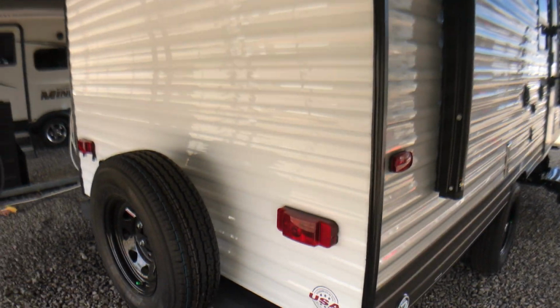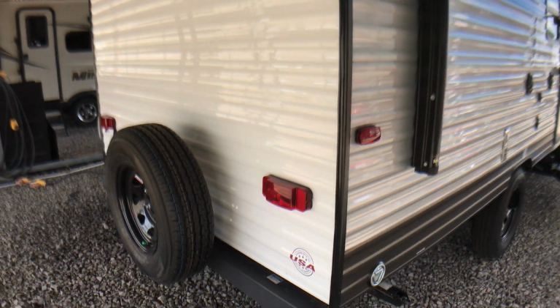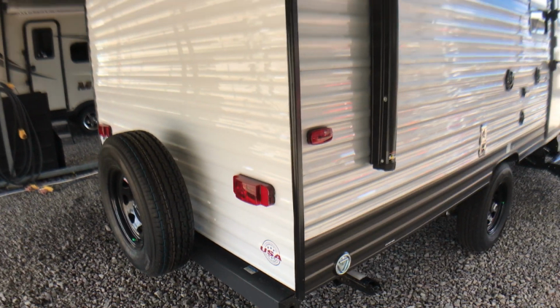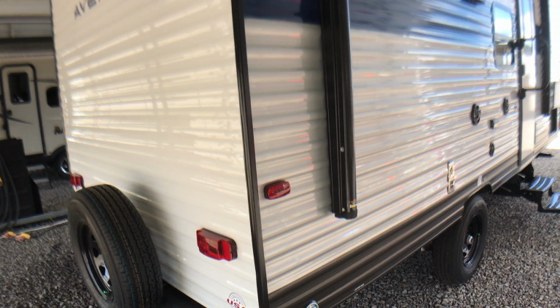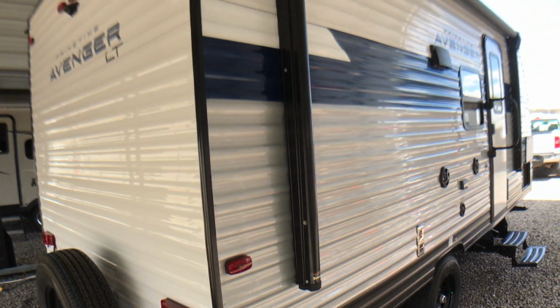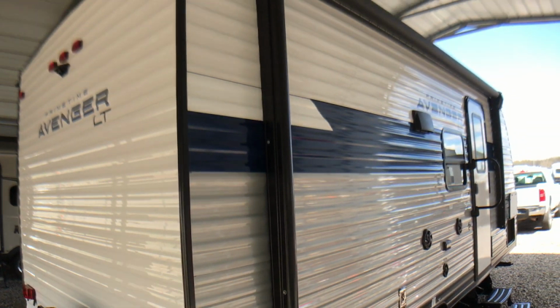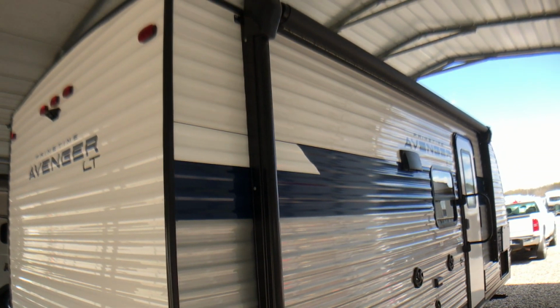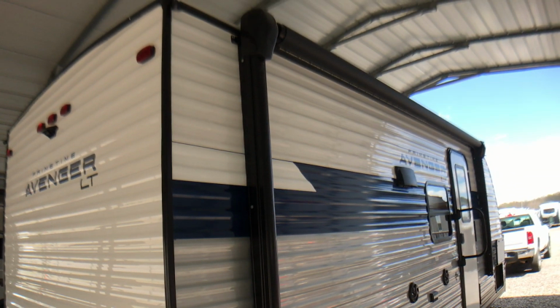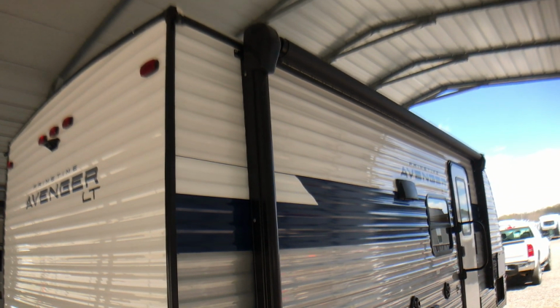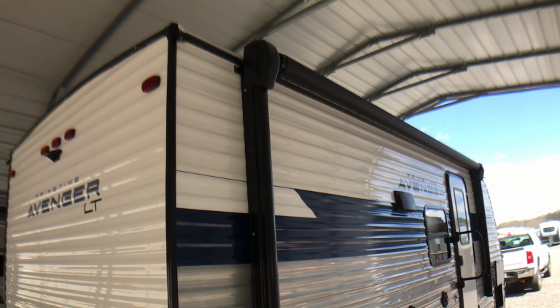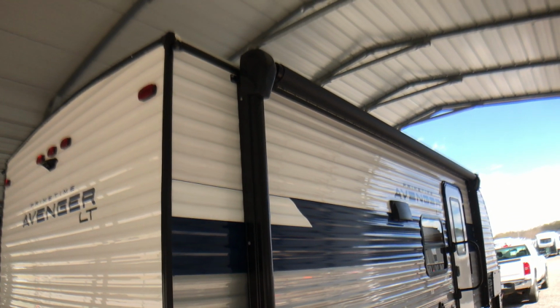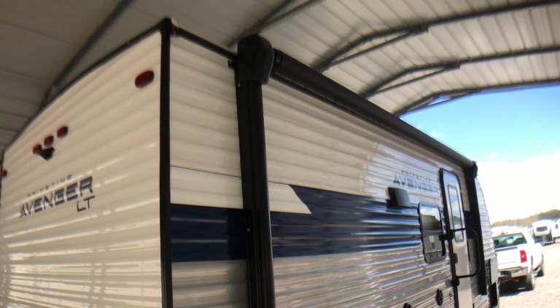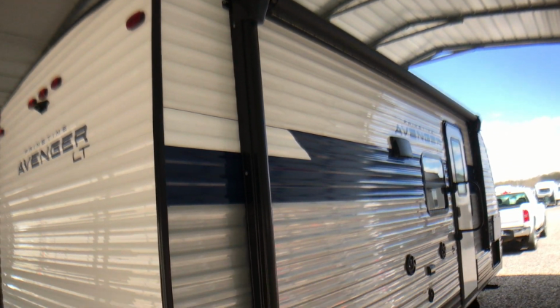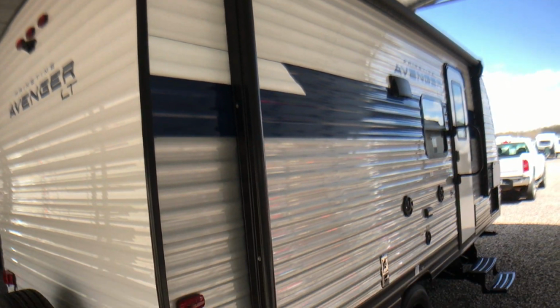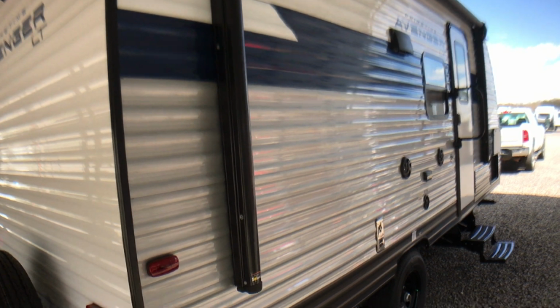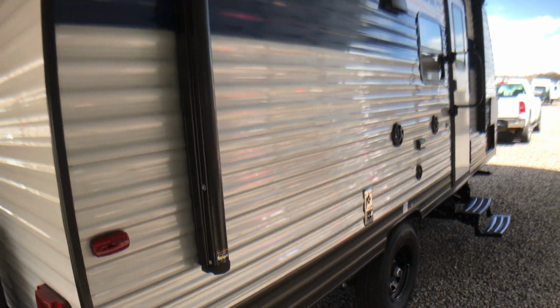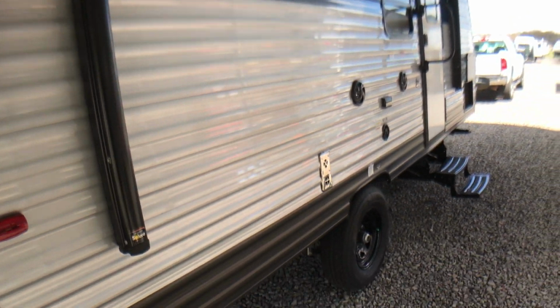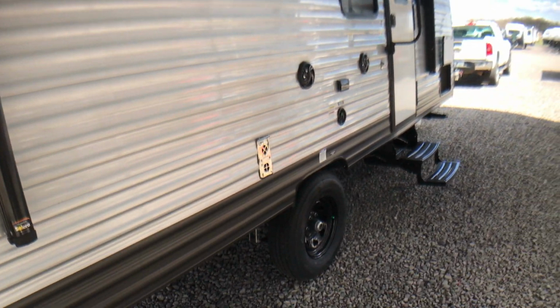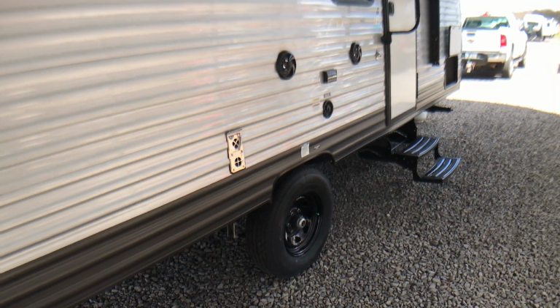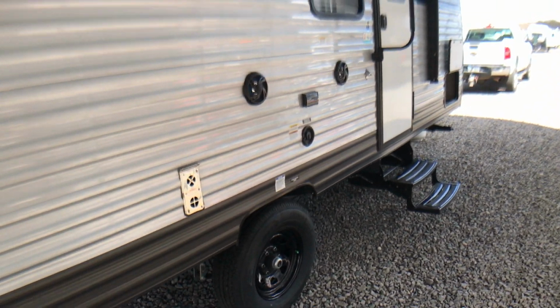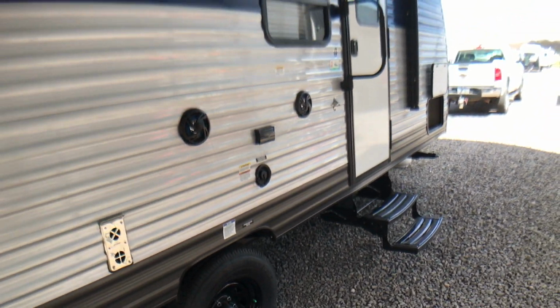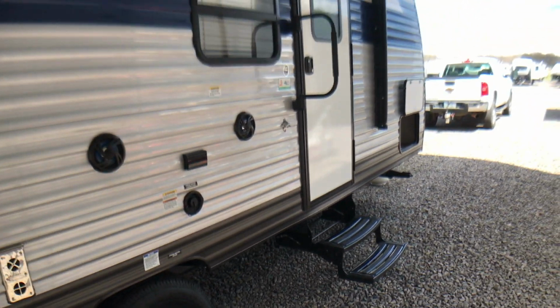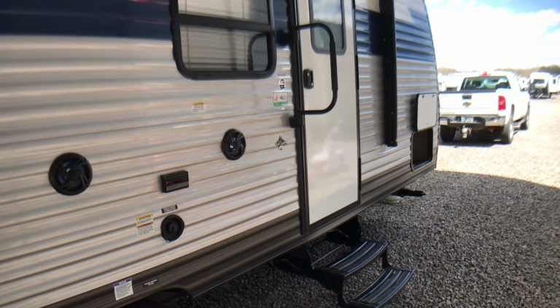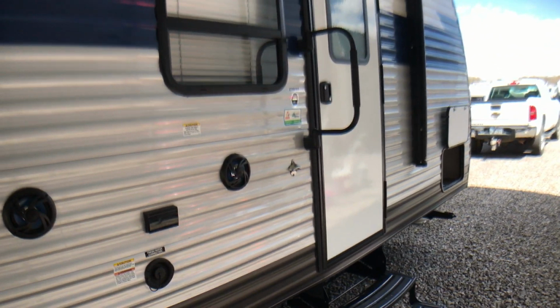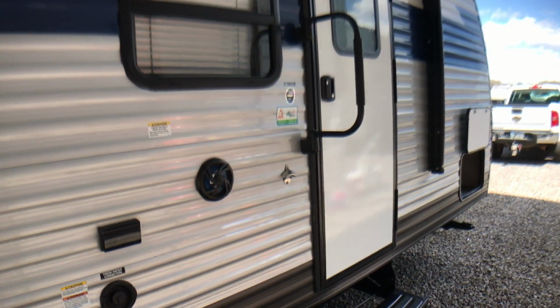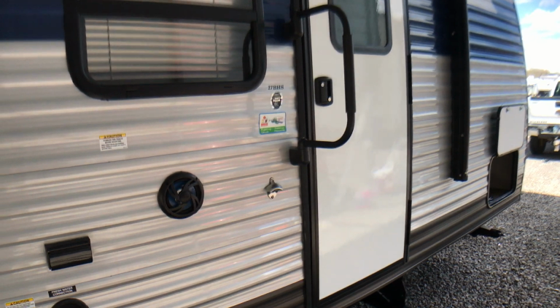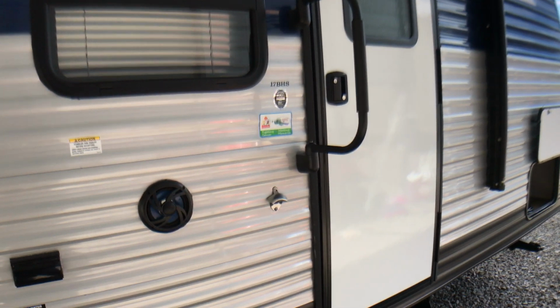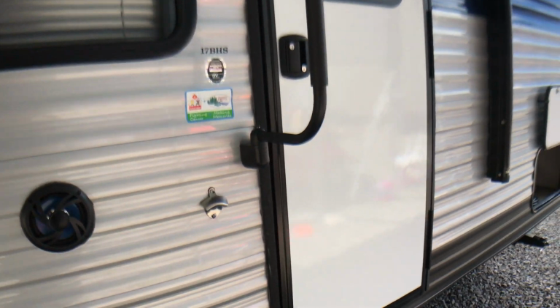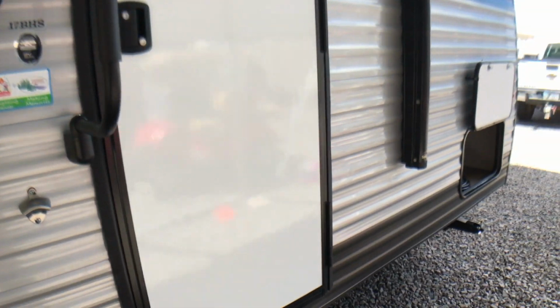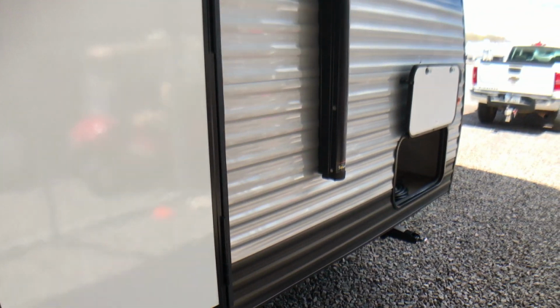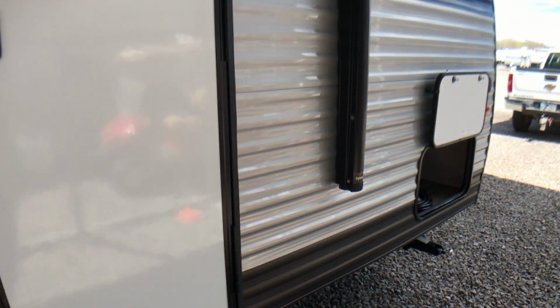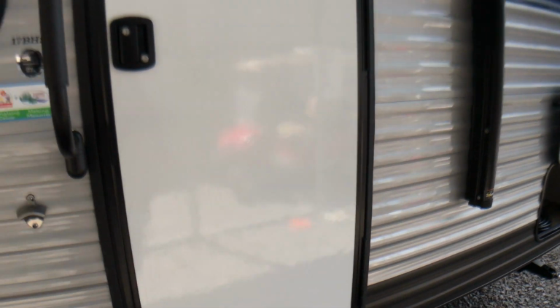We have a closet on here. It's got a nice big power awning on the front. This is a 17 VHS, and a nice big pass-through storage compartment.